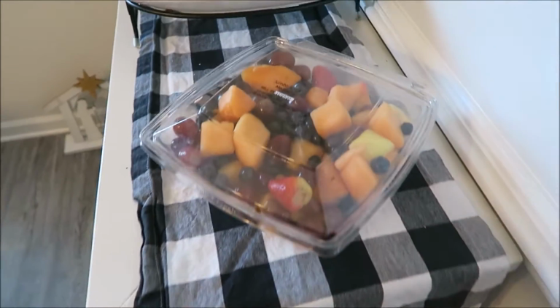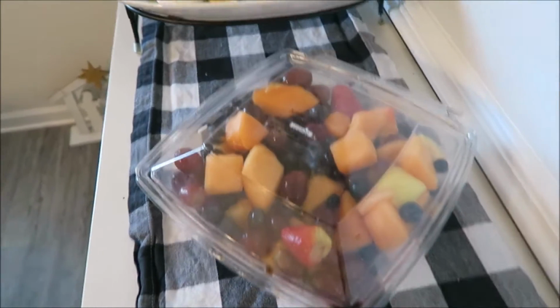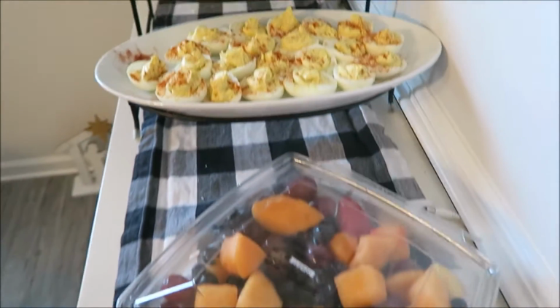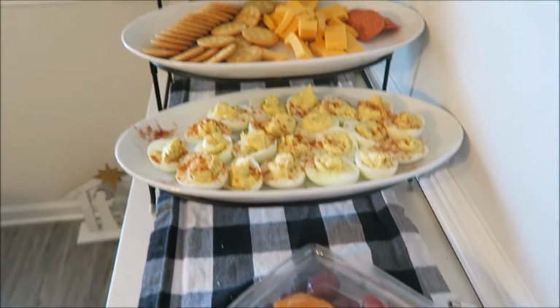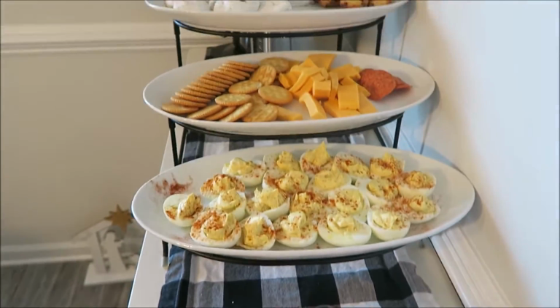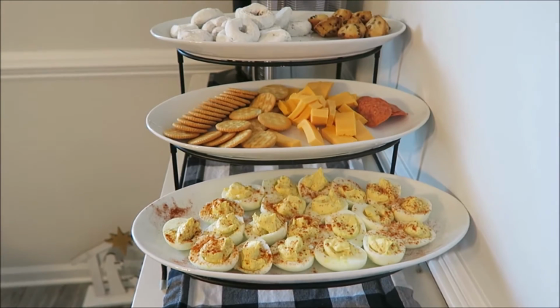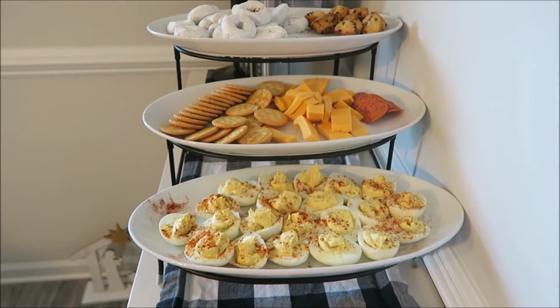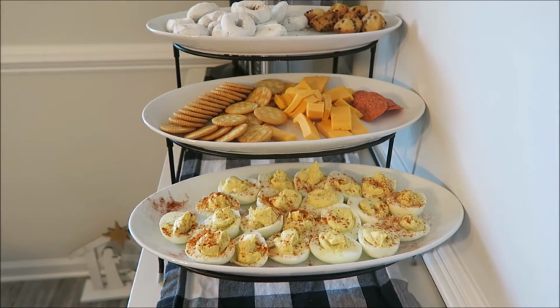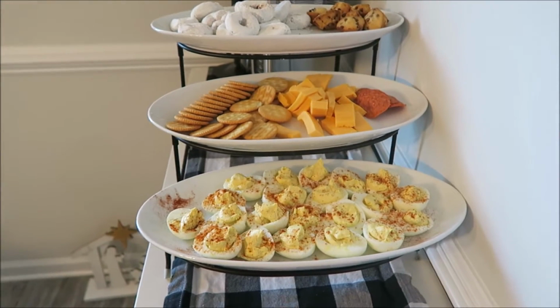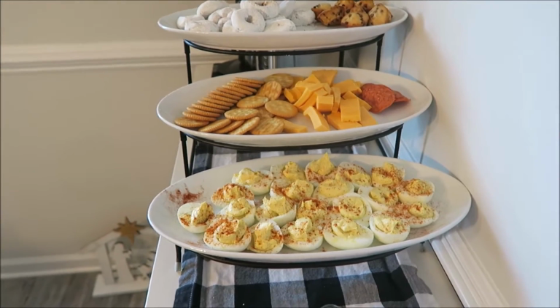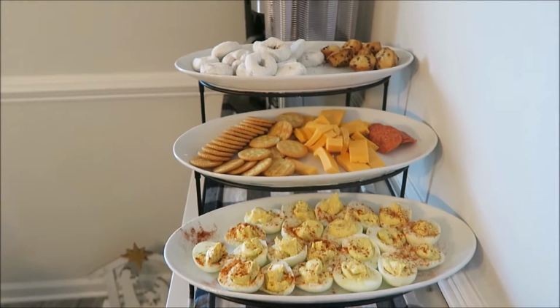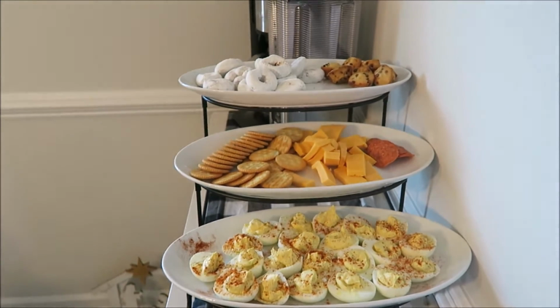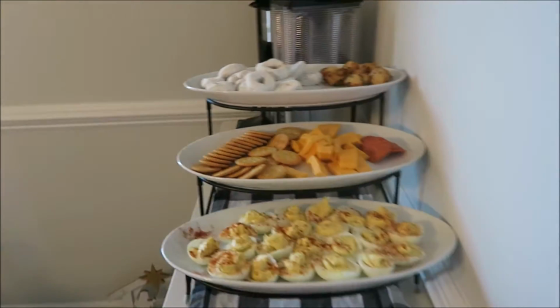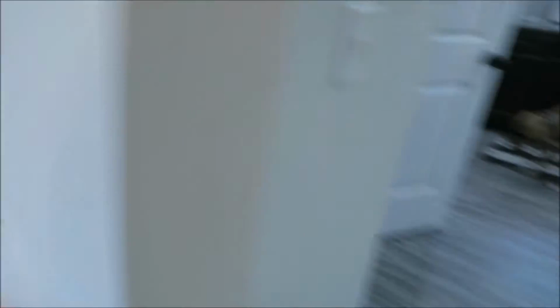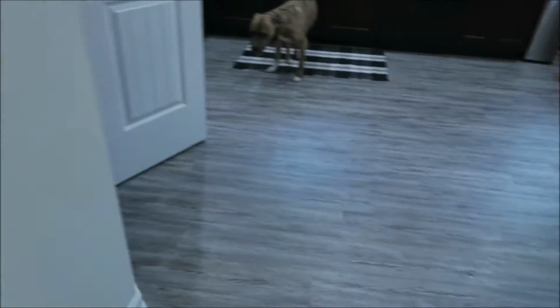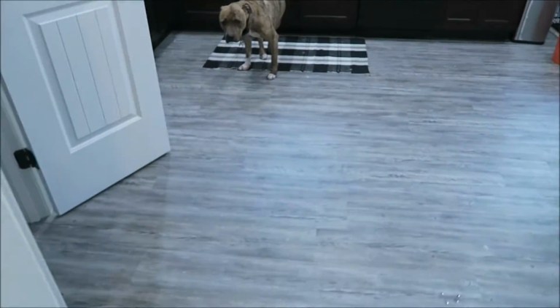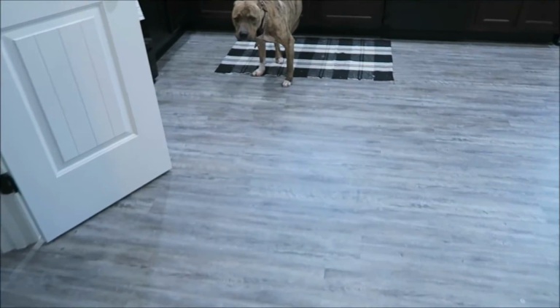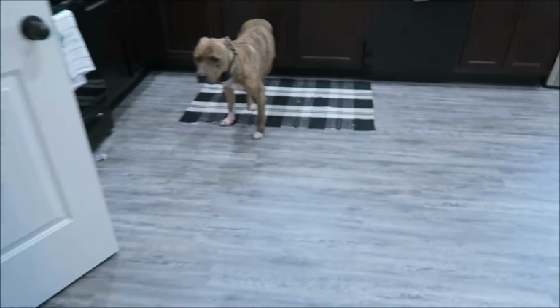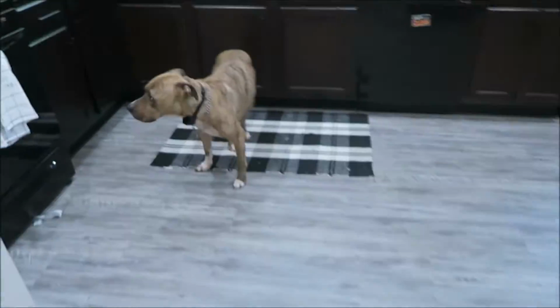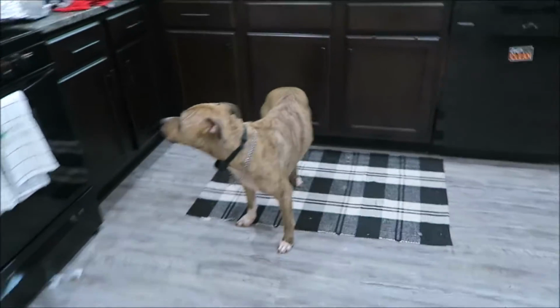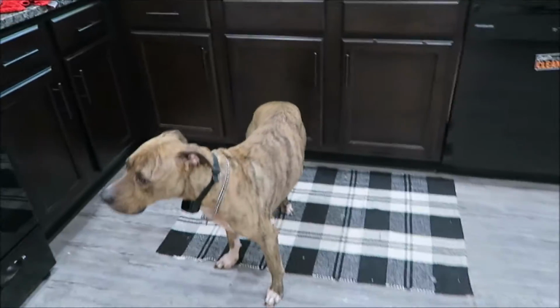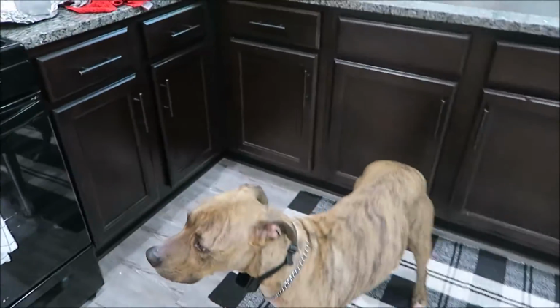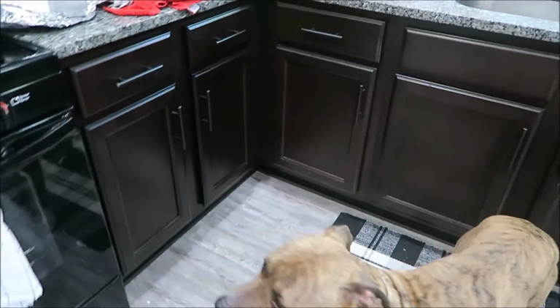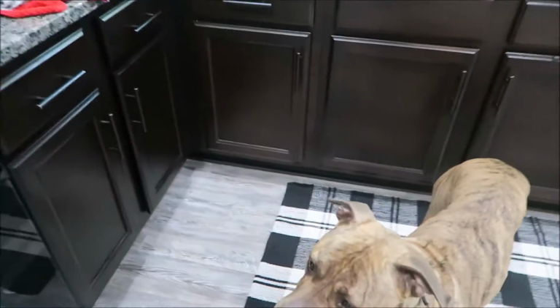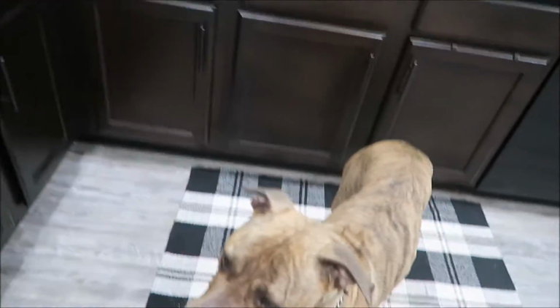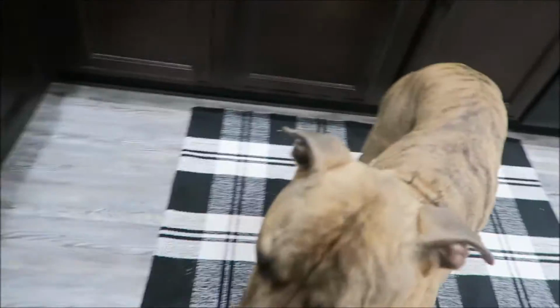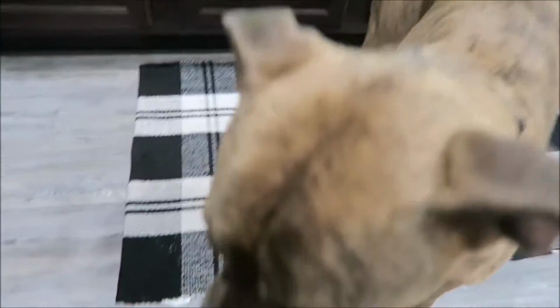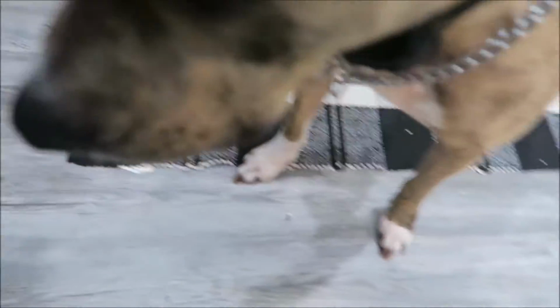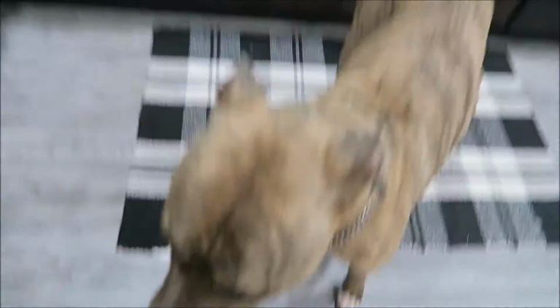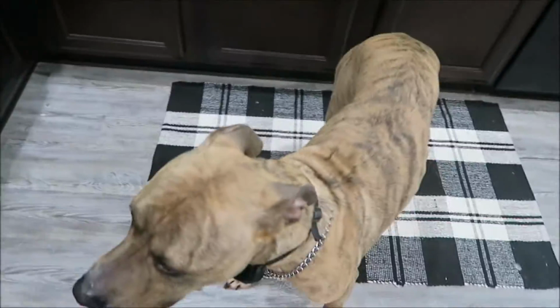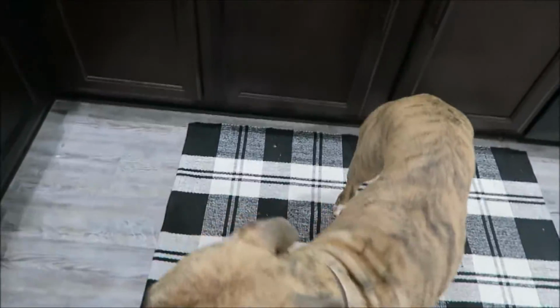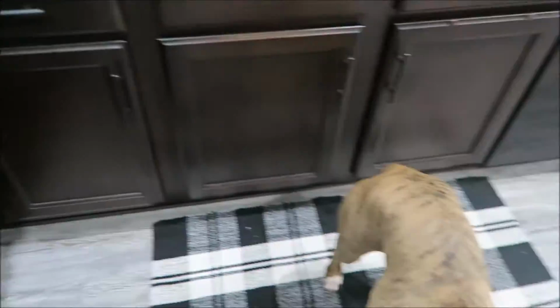I put out the fruit, deviled eggs, and the few little pepperonis that we had. Jeff put those up because we didn't have the bags, and he has been my sidekick all day long. If you ever feel lonely on Thanksgiving like you're just sitting in the kitchen by yourself, get a dog — they won't leave you.